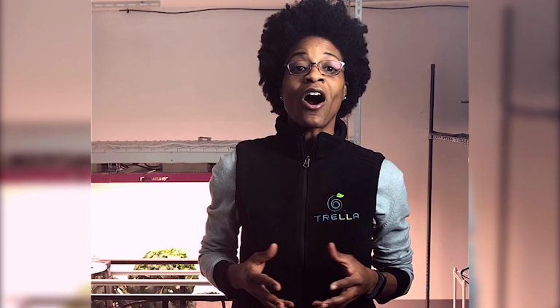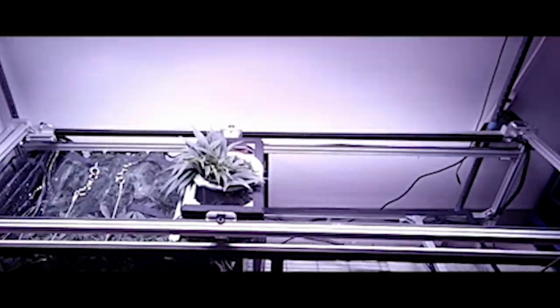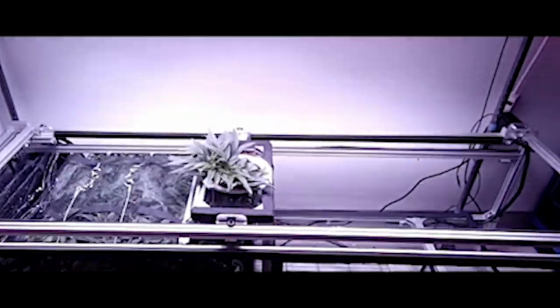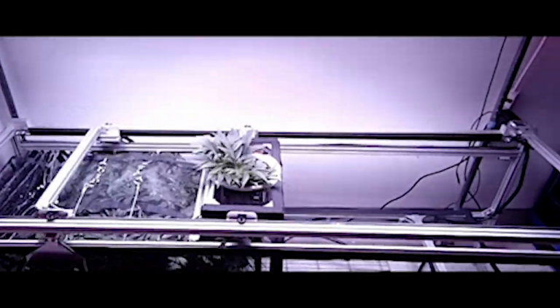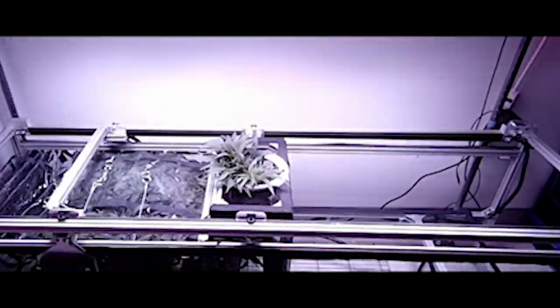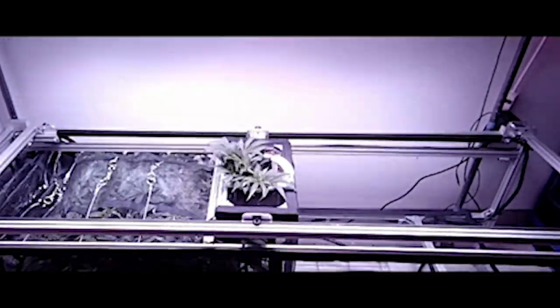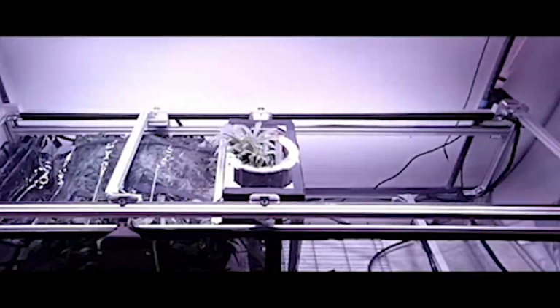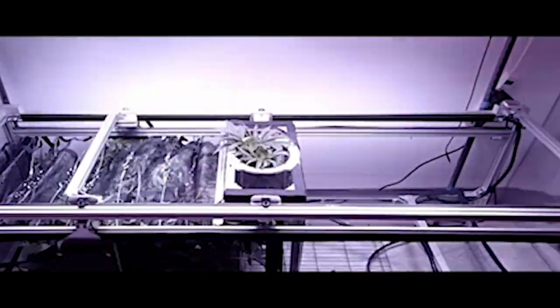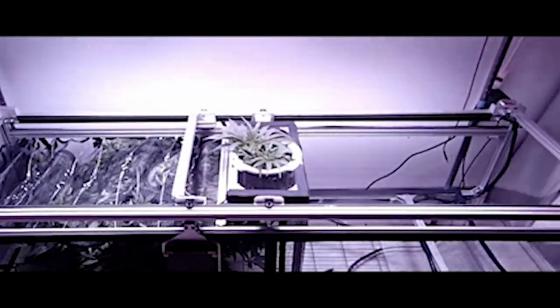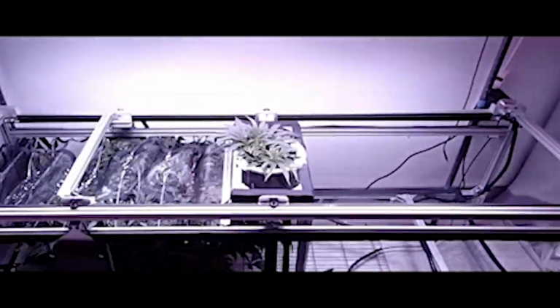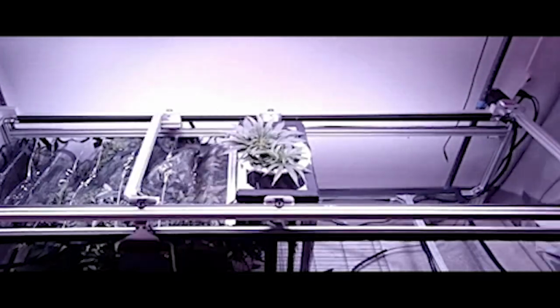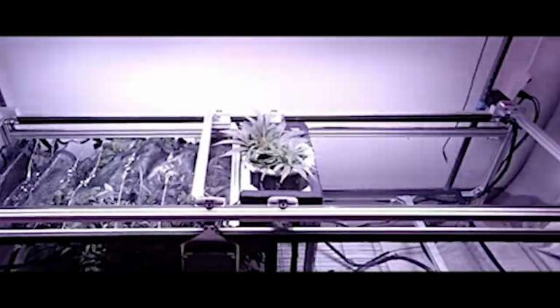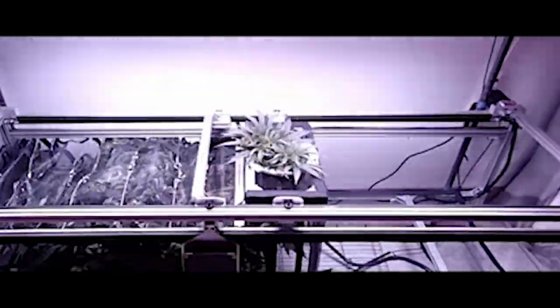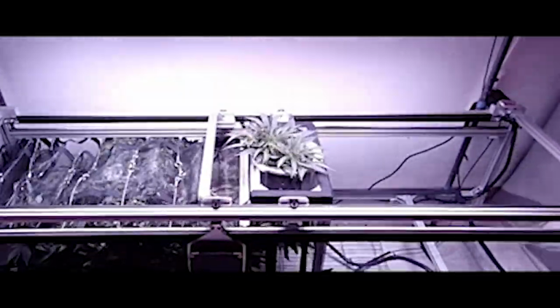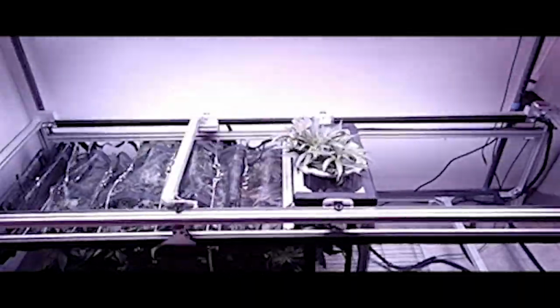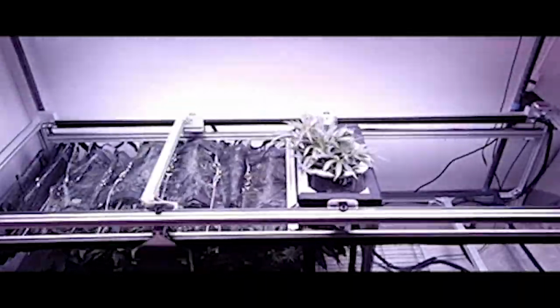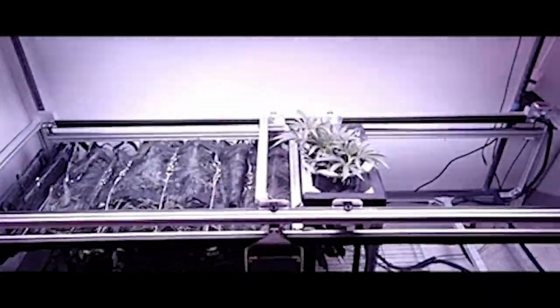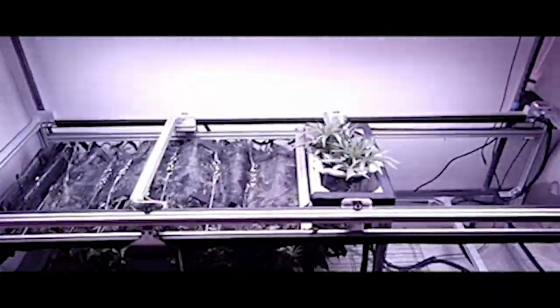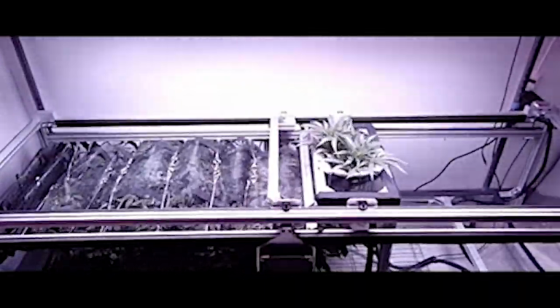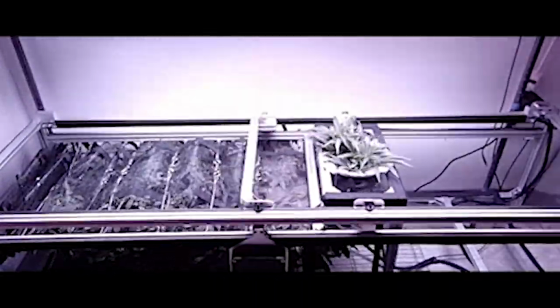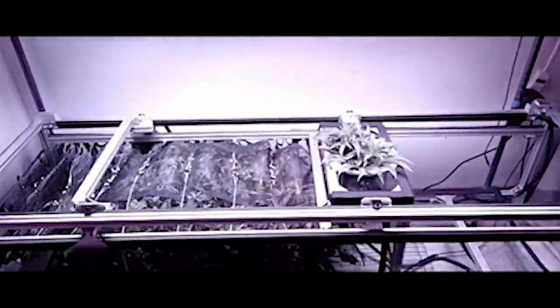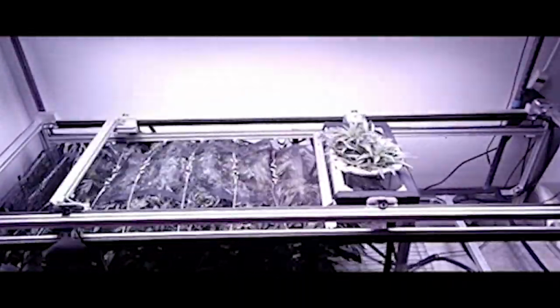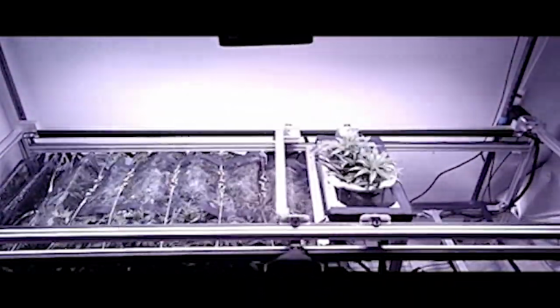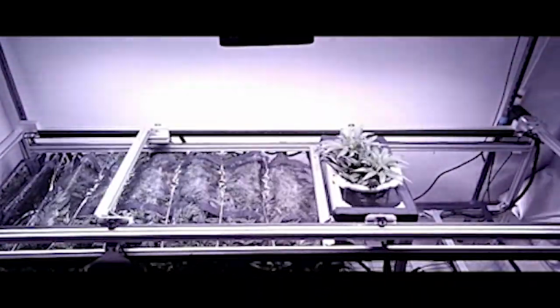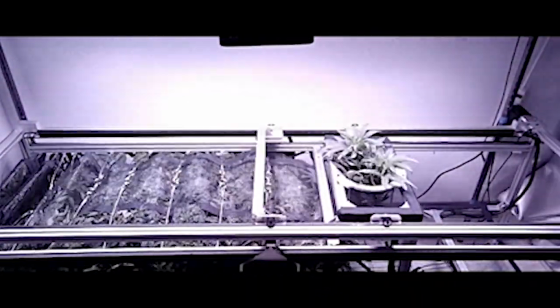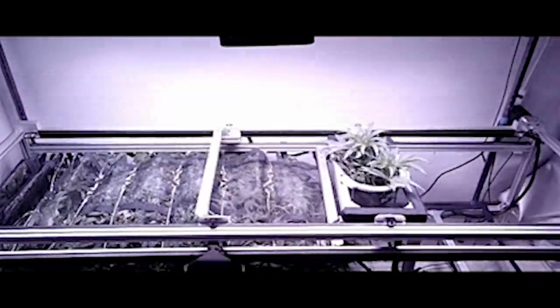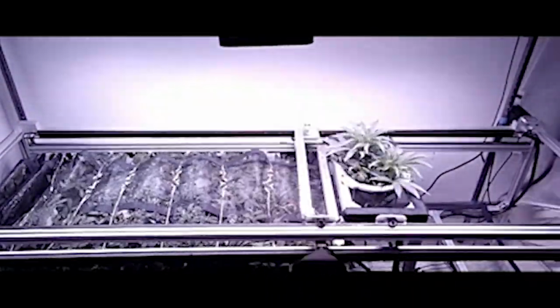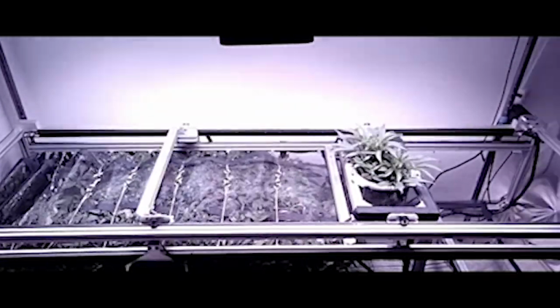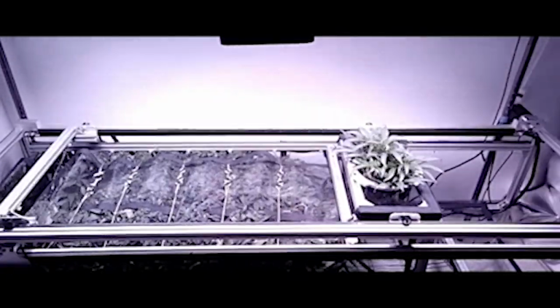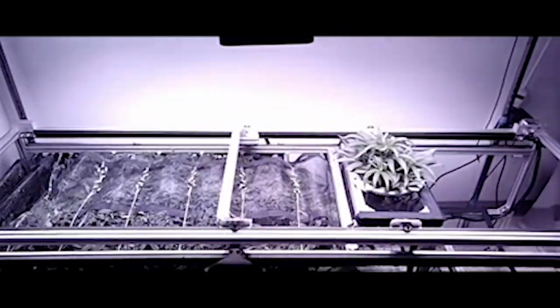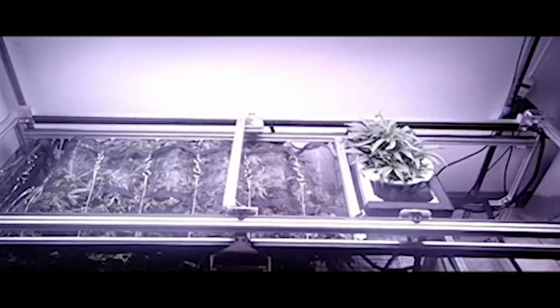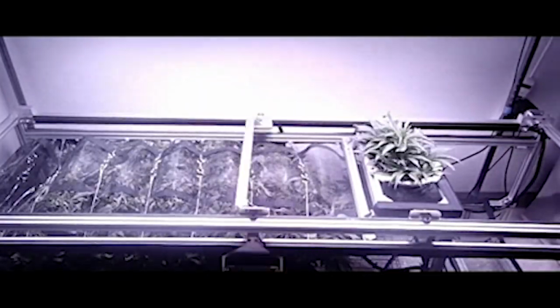Our product, the Trella Grow LST, gently and automatically trains plants to grow horizontally, allowing growers and farmers to grow tall plants in small spaces.